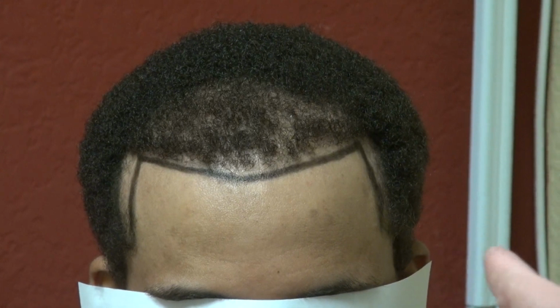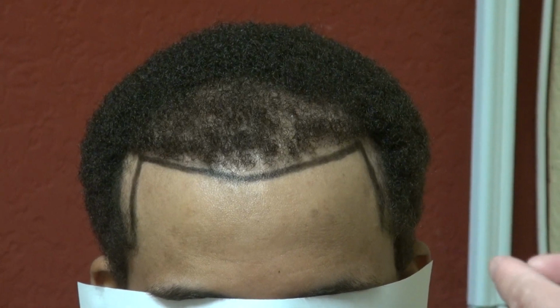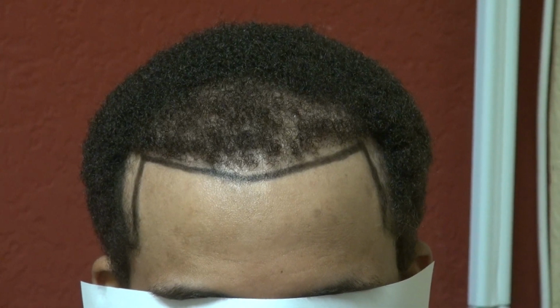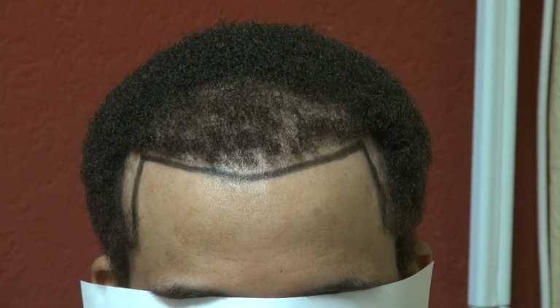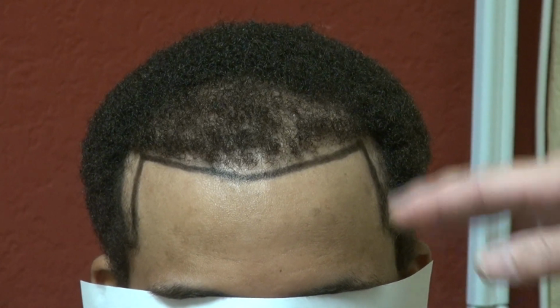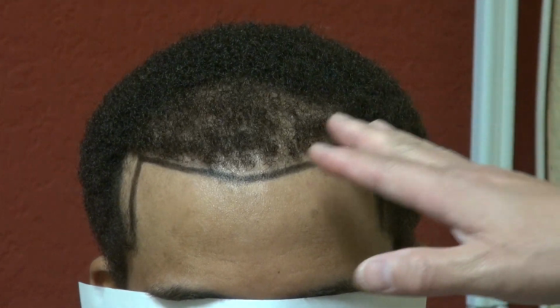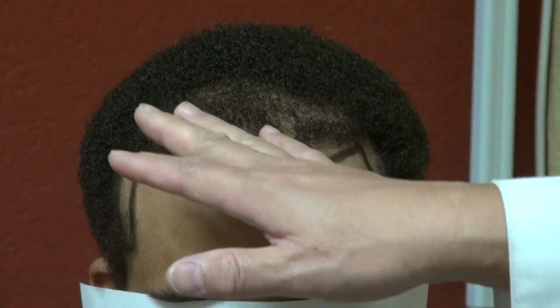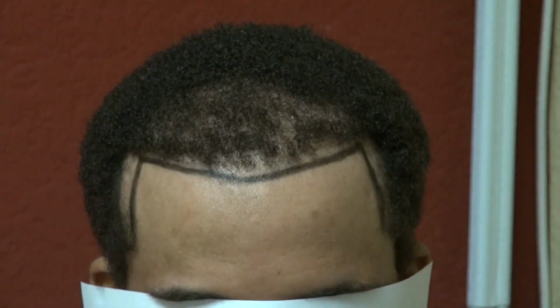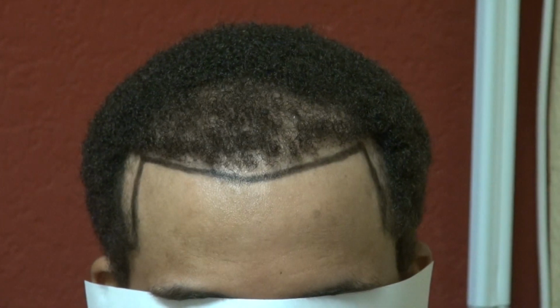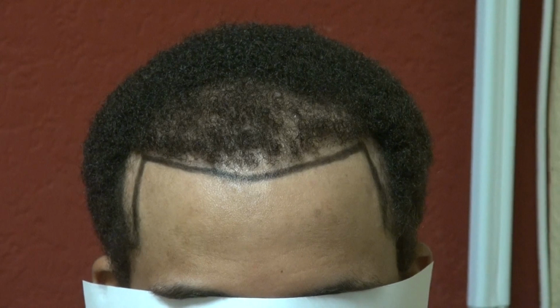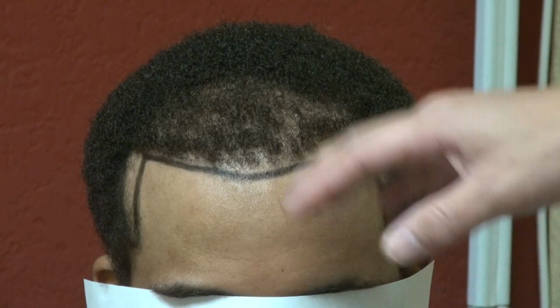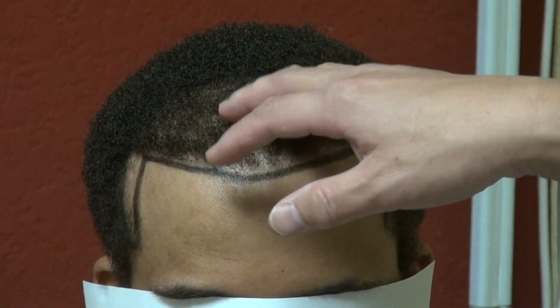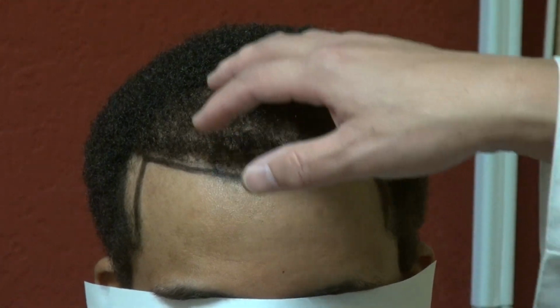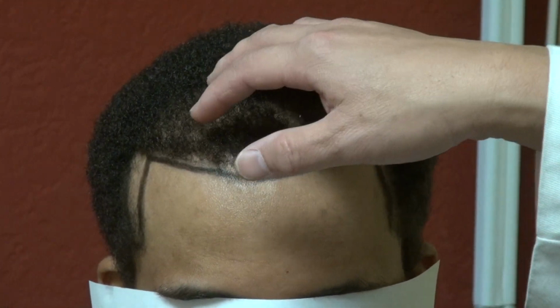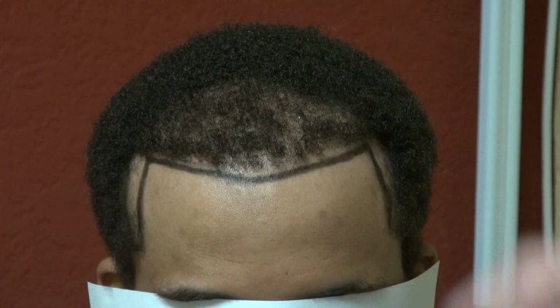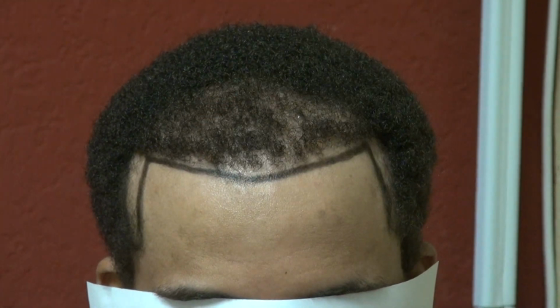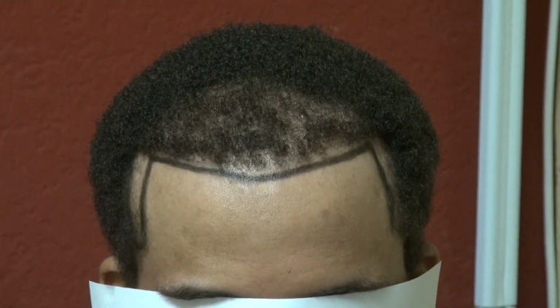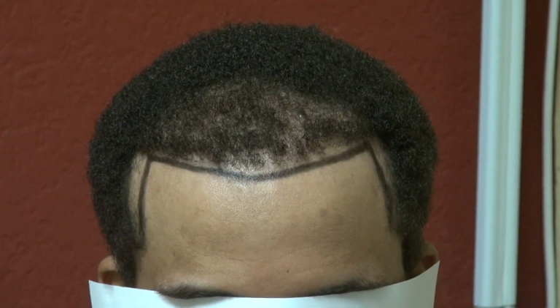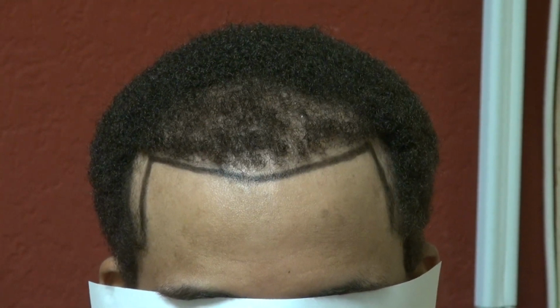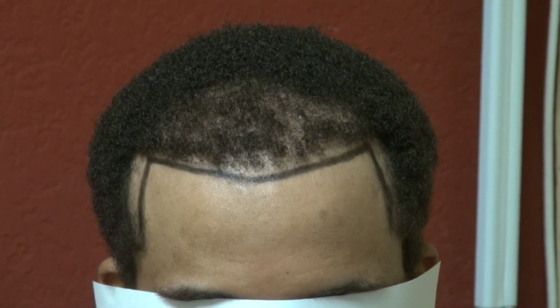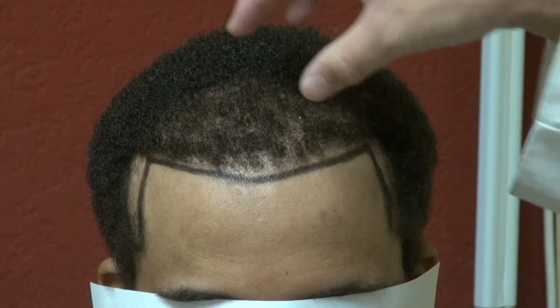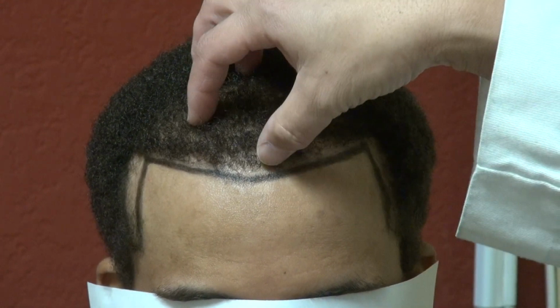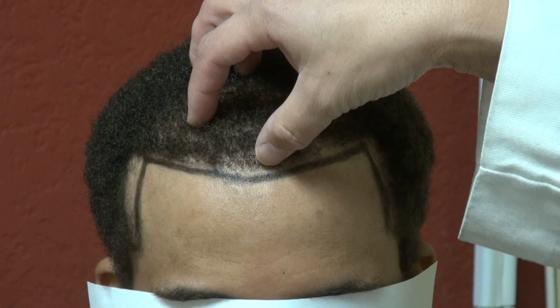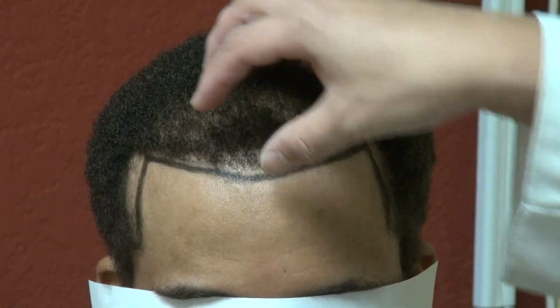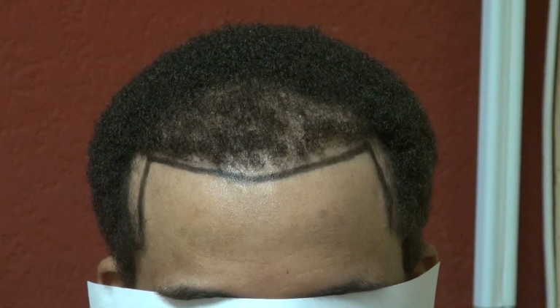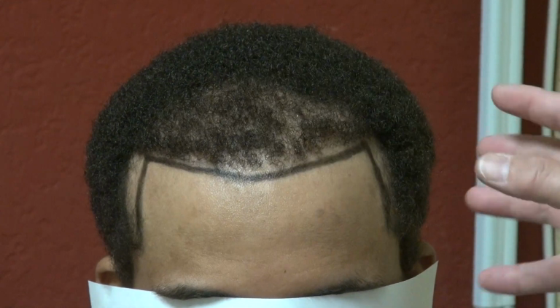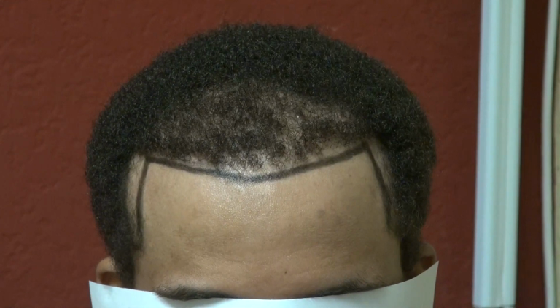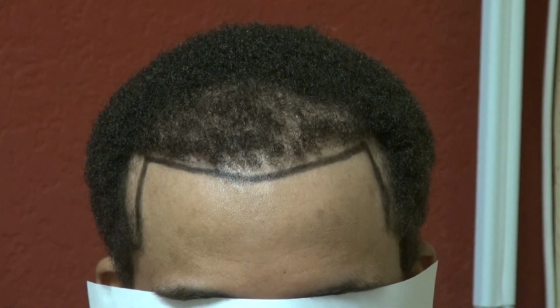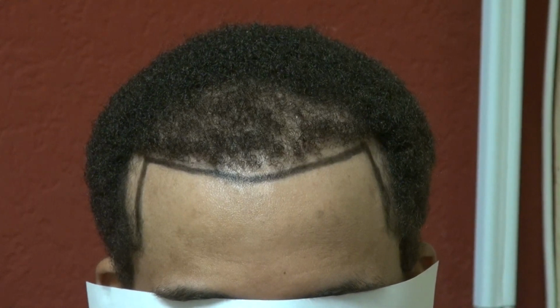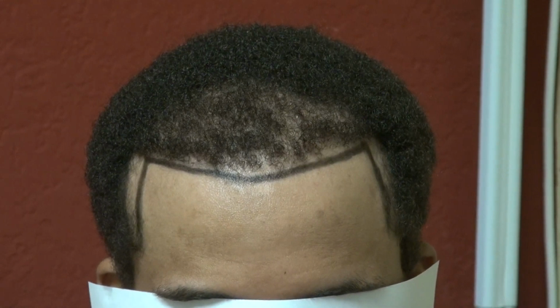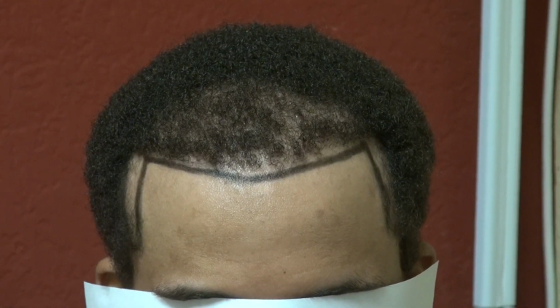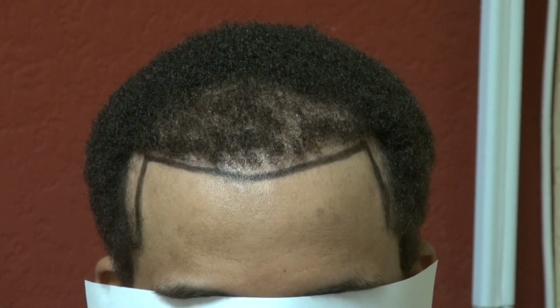For graft selection, we place rows and rows of single hair grafts in the front, followed by two-hair, three-hair, and four-hair grafts toward the back for volume. Going toward the back is about volume and density, while going in the front is about softness and naturalness.